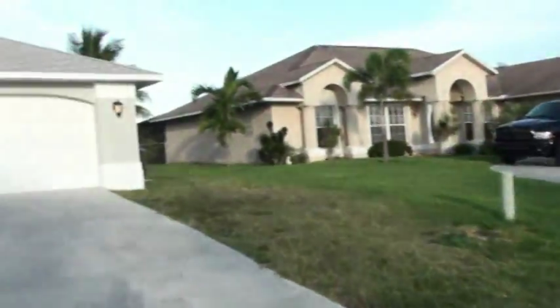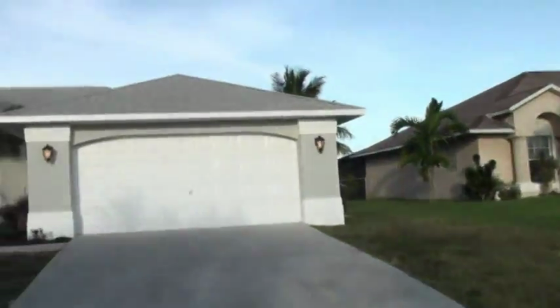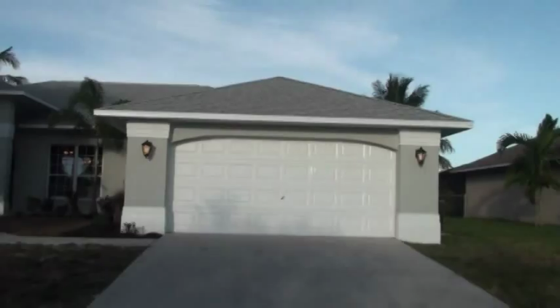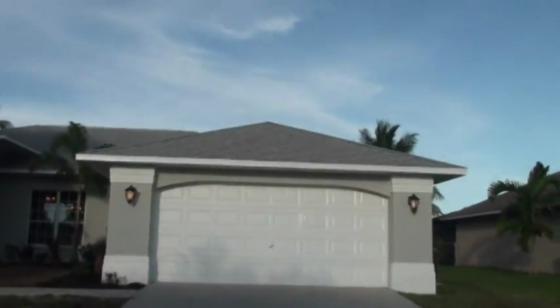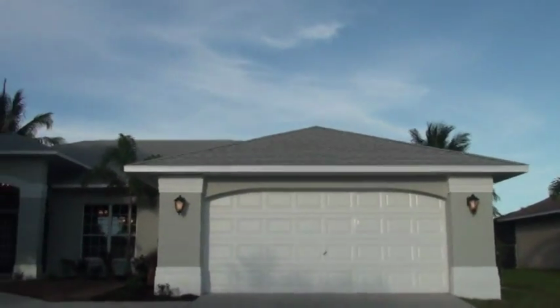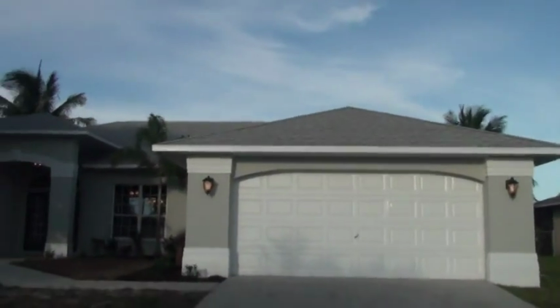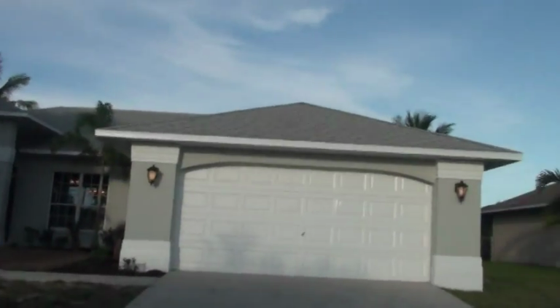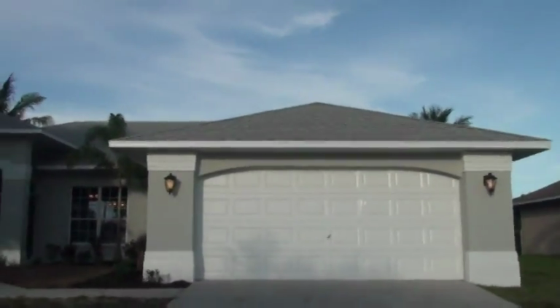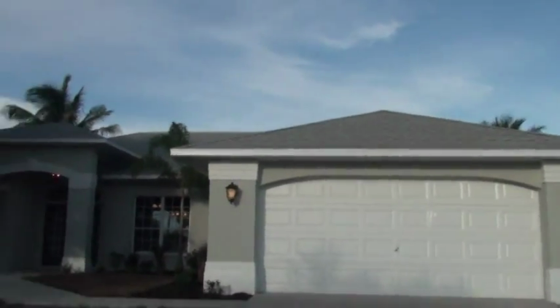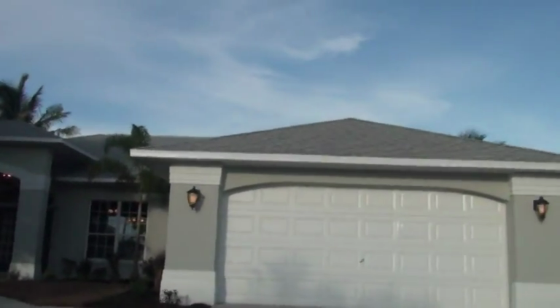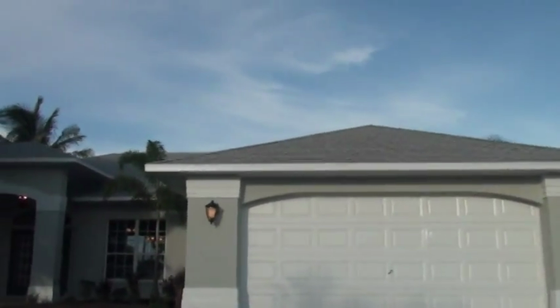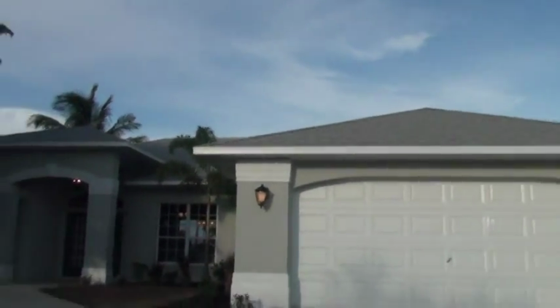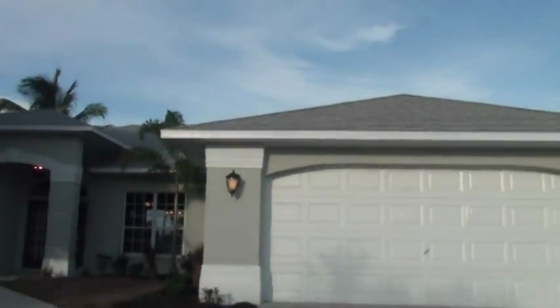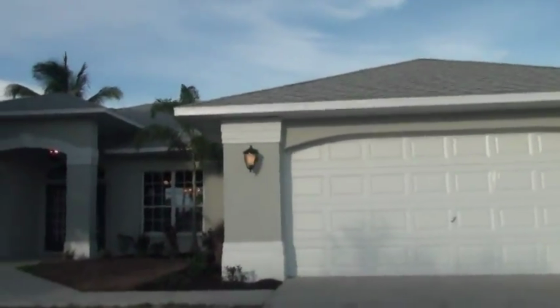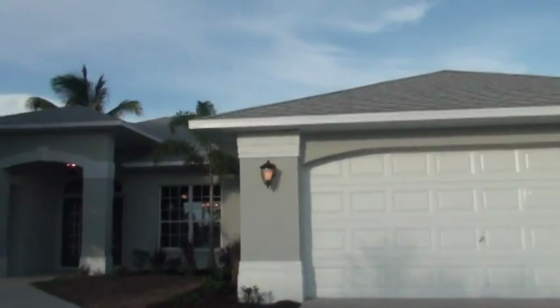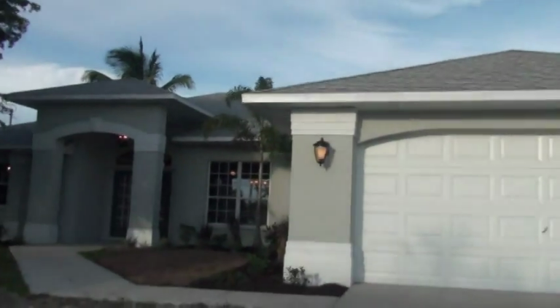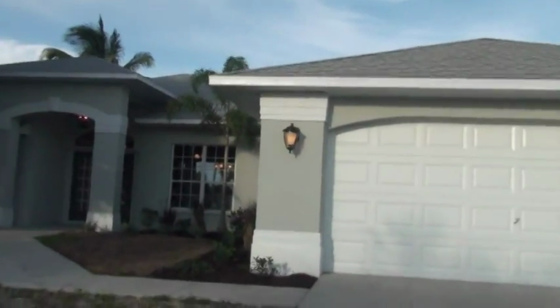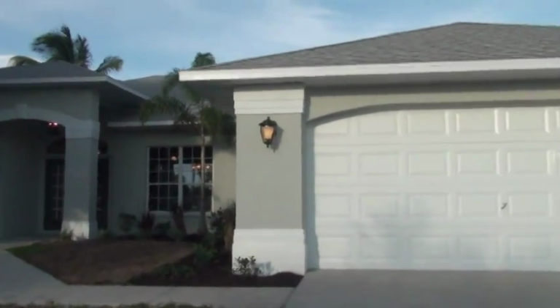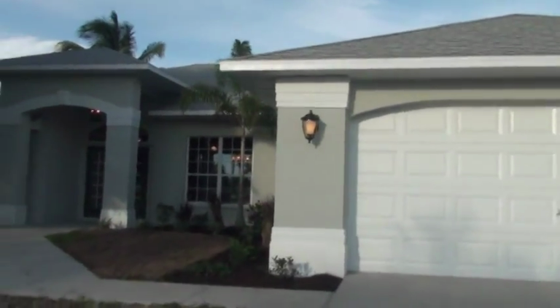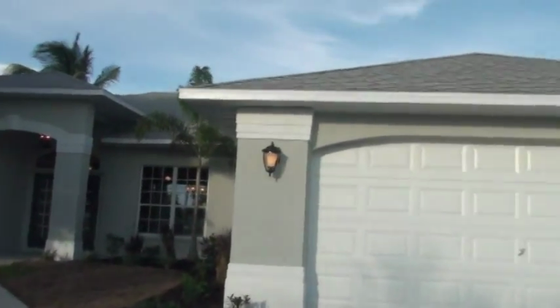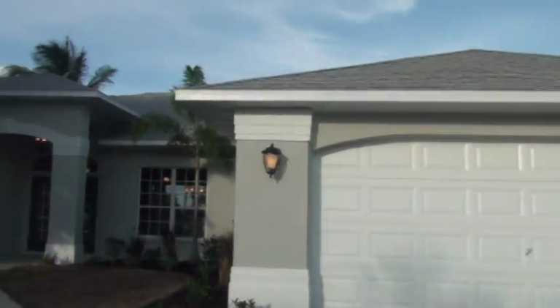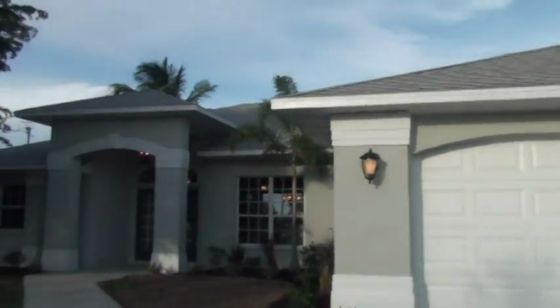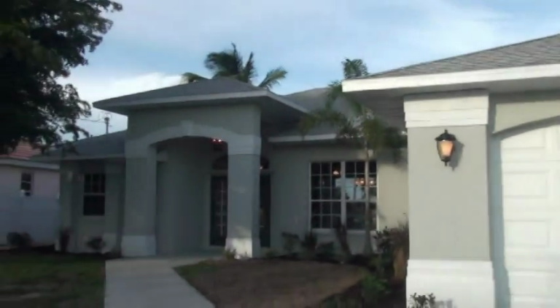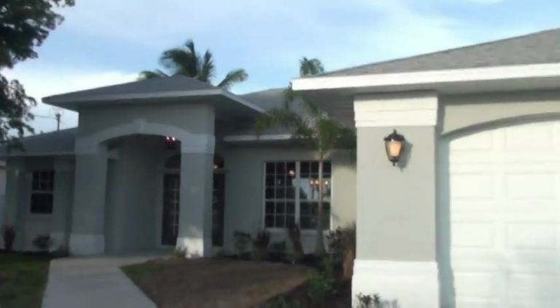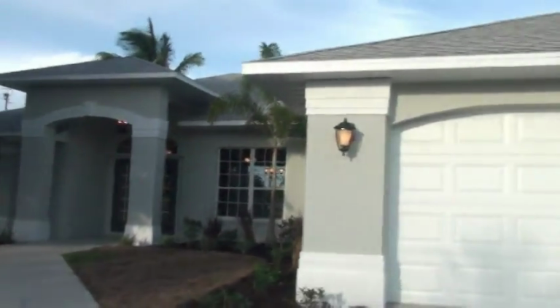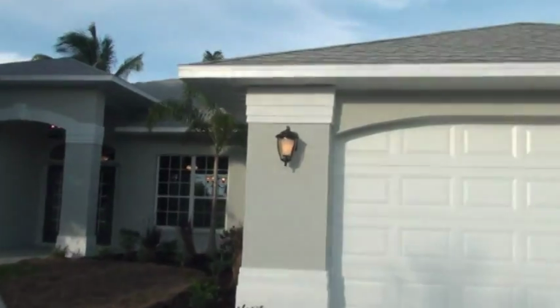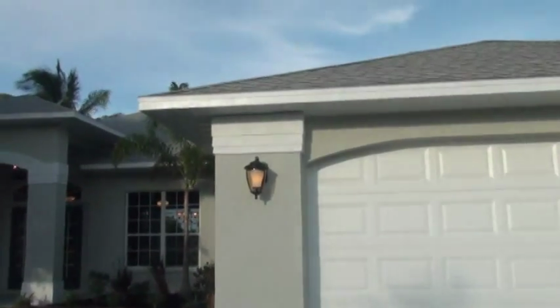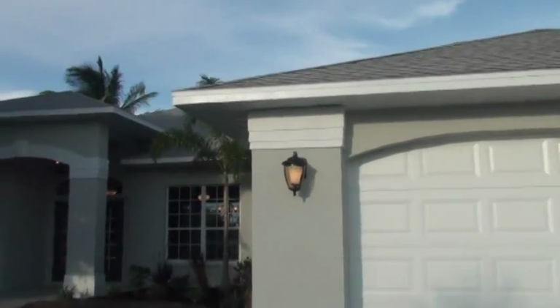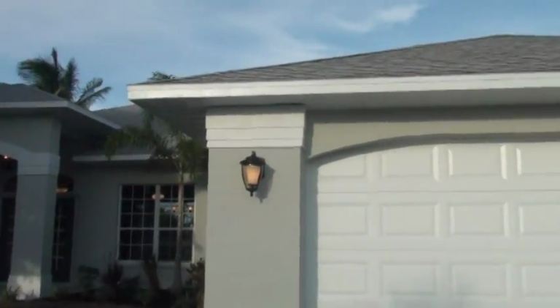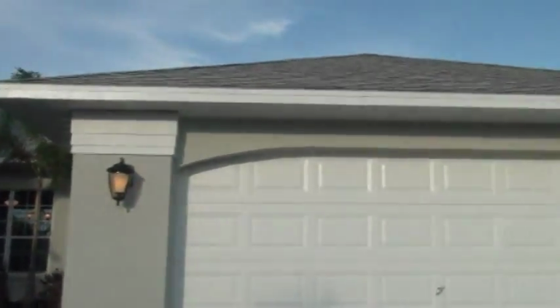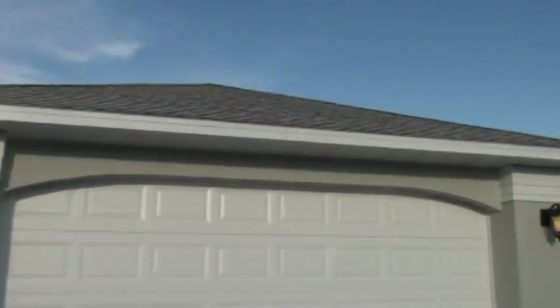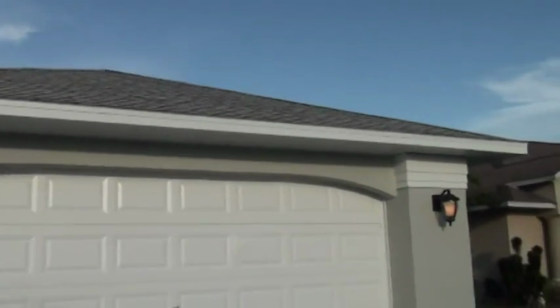Coming up close, that's a dimensional shingle roof, so that's a newer roof on there. And the whole house has brand new custom two-tone paint inside and out. Brand new side lights on each side of the garage here.